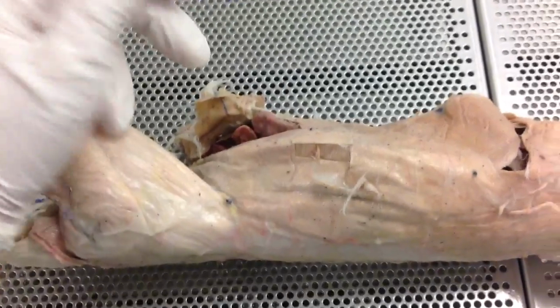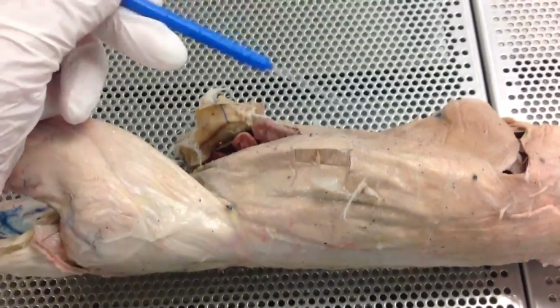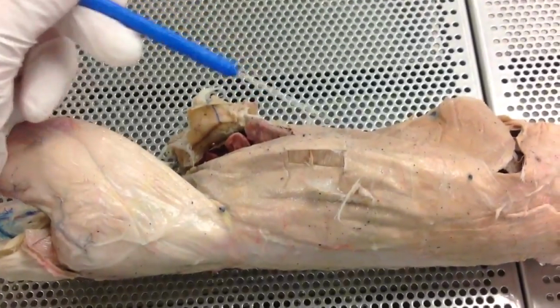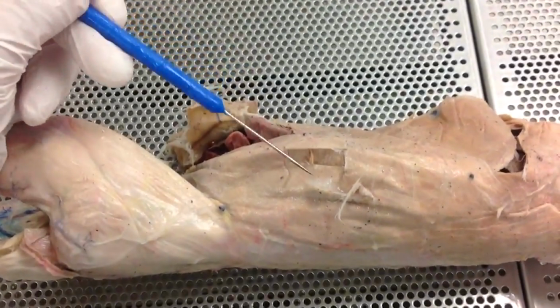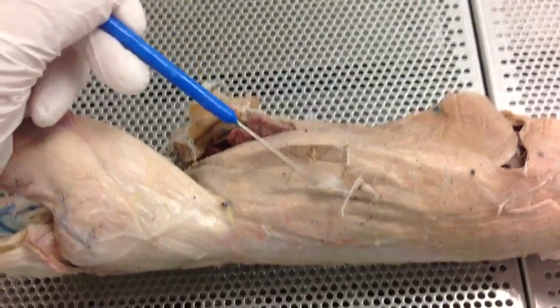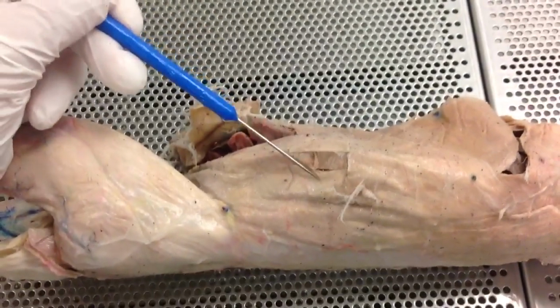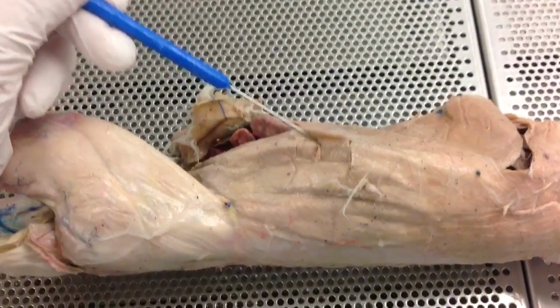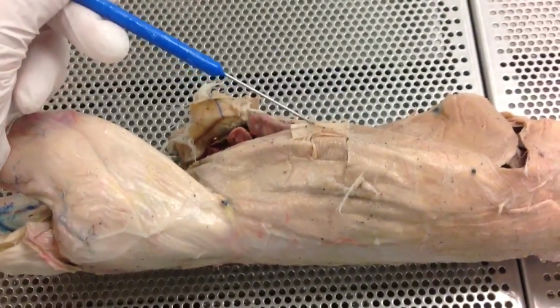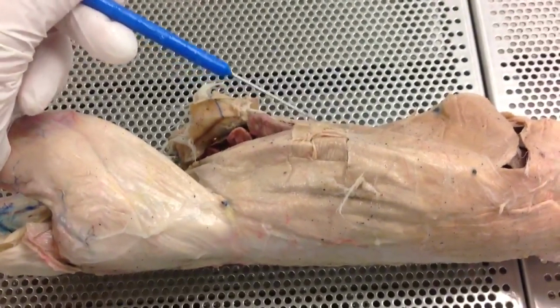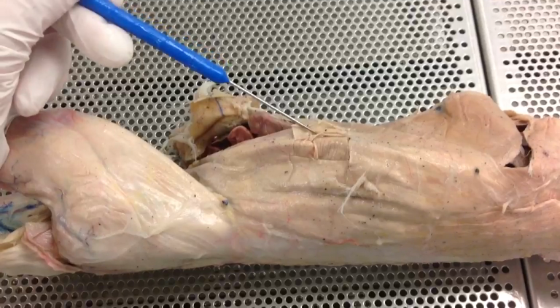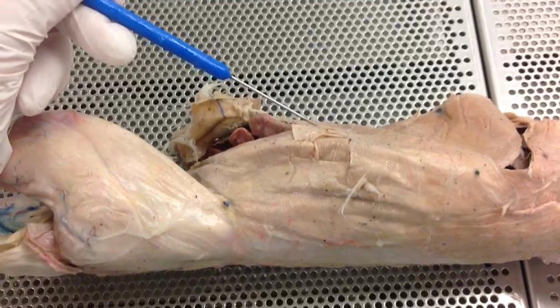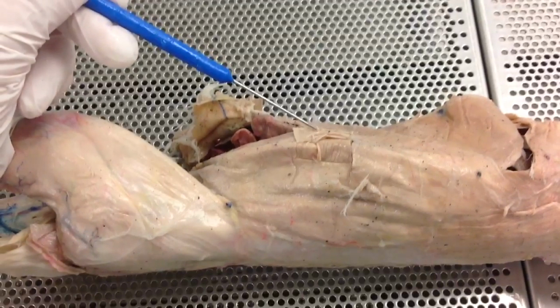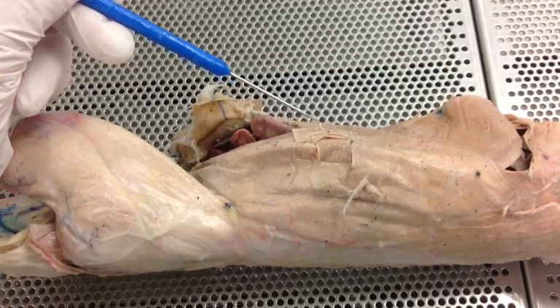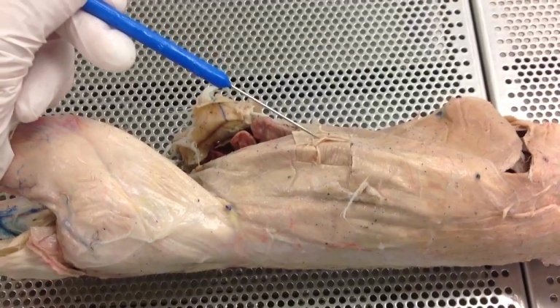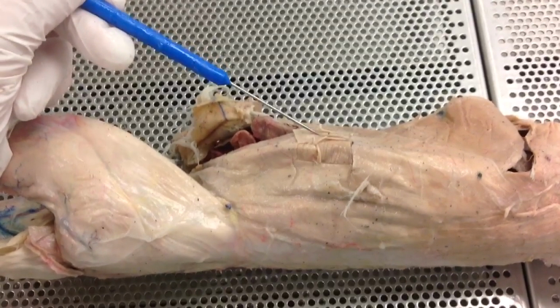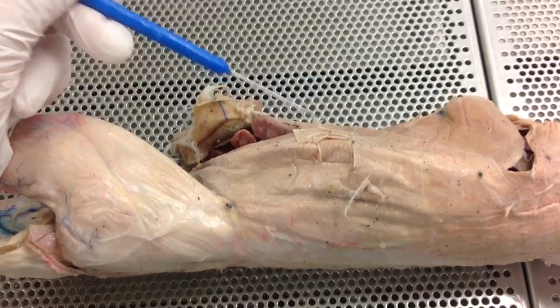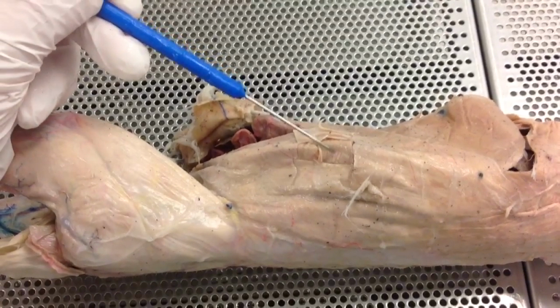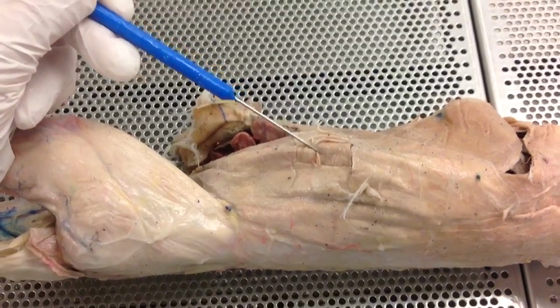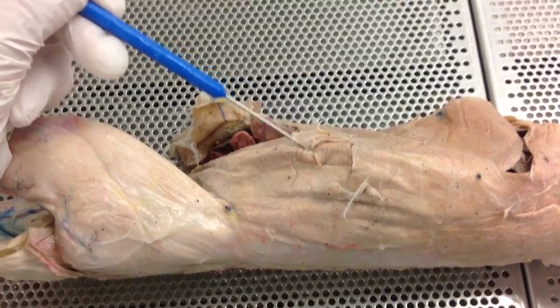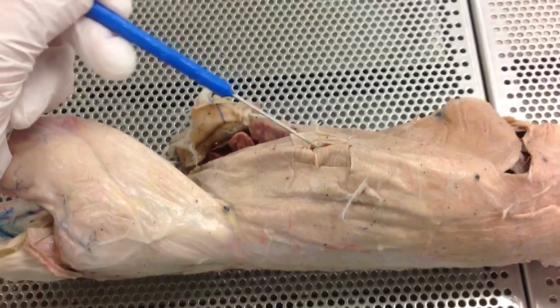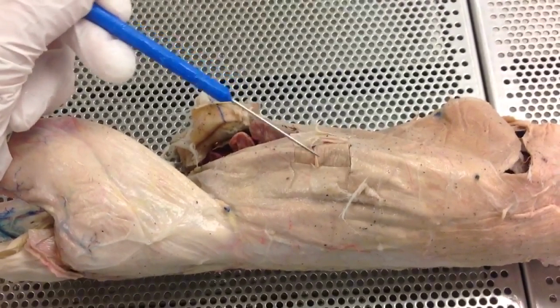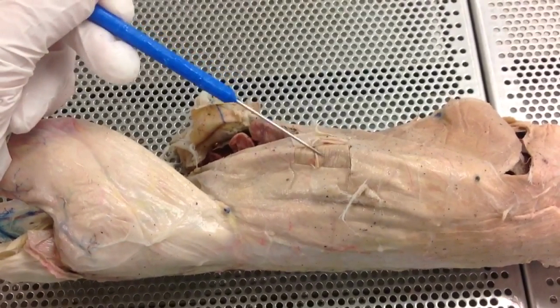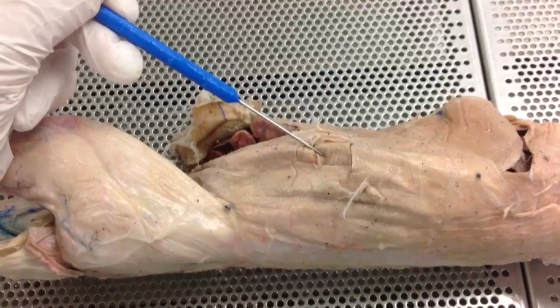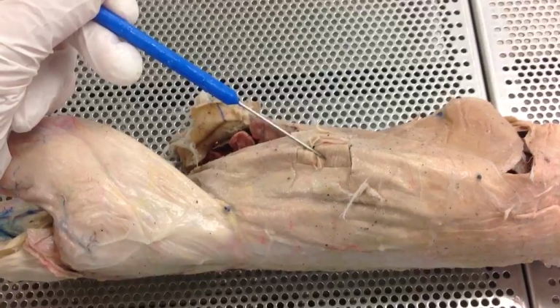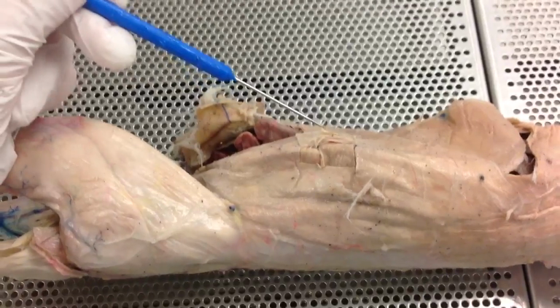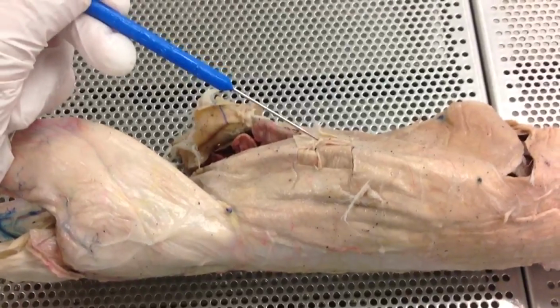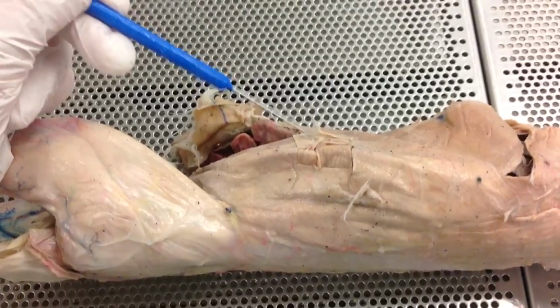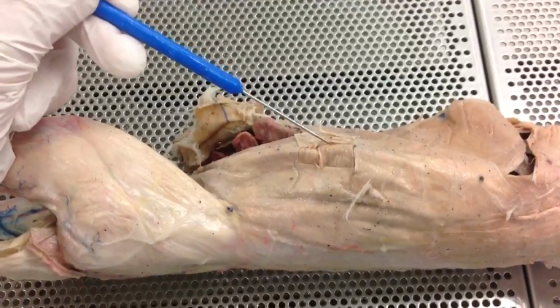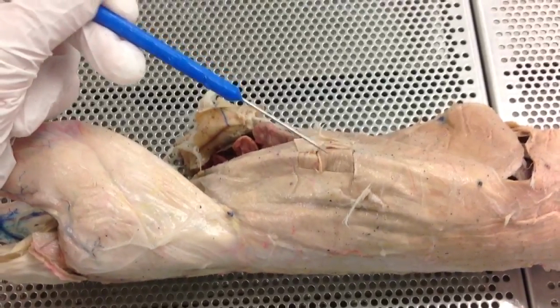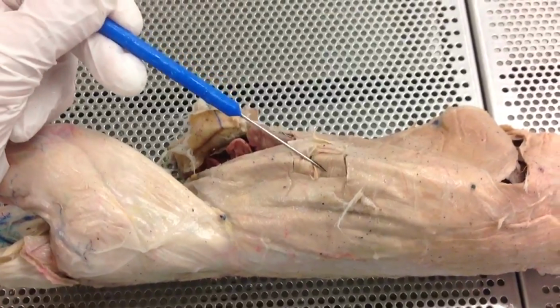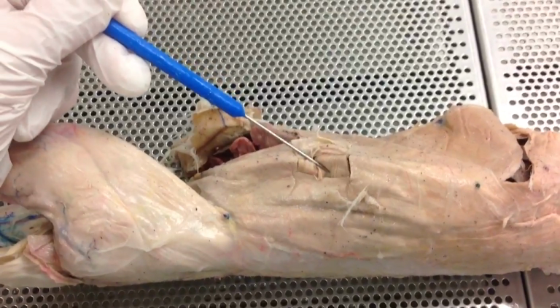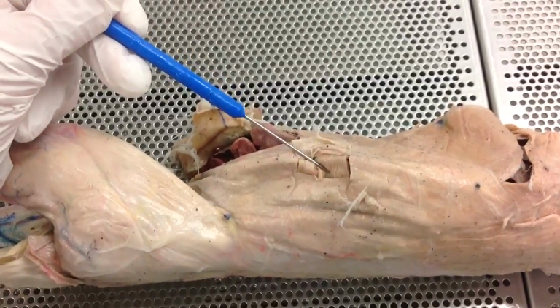We go into the obliques. The skin flap right here is going to be your external oblique. This portion inside is going to be your internal oblique. So external oblique, internal oblique.